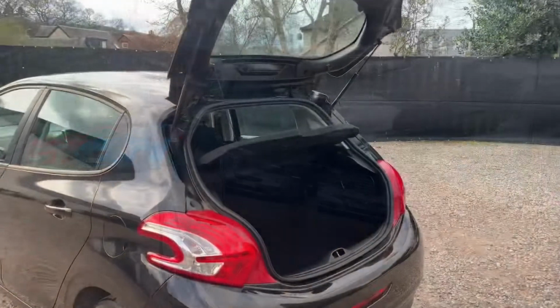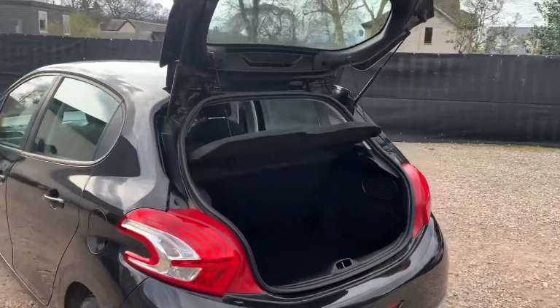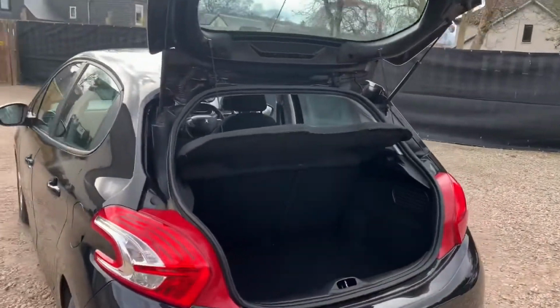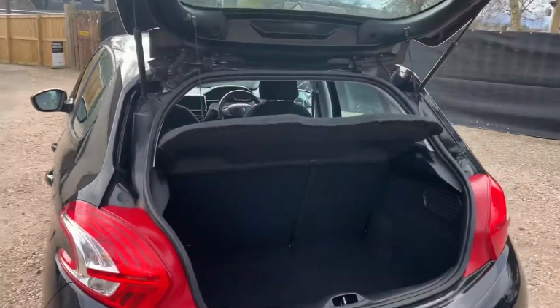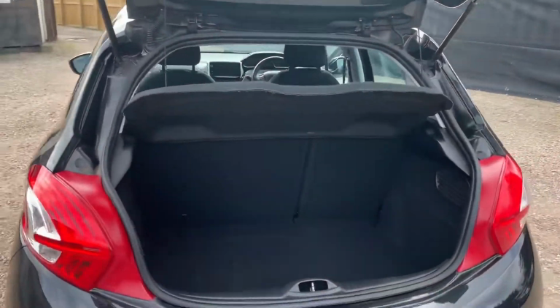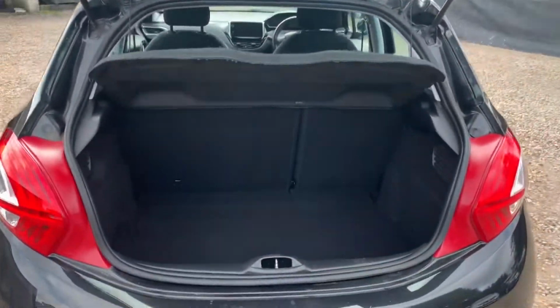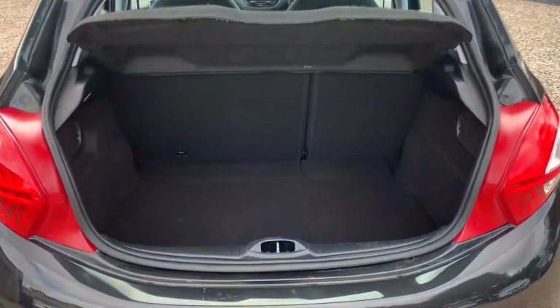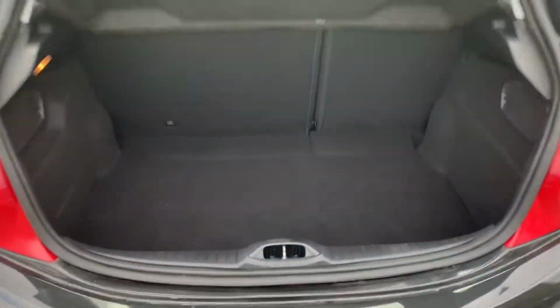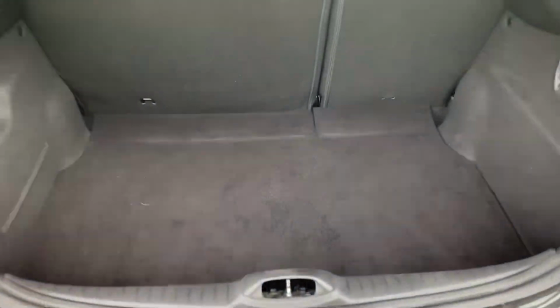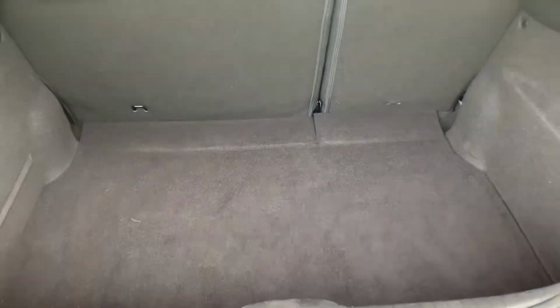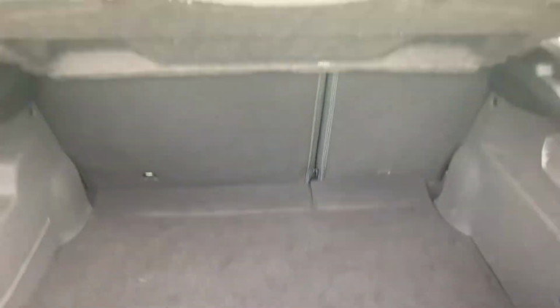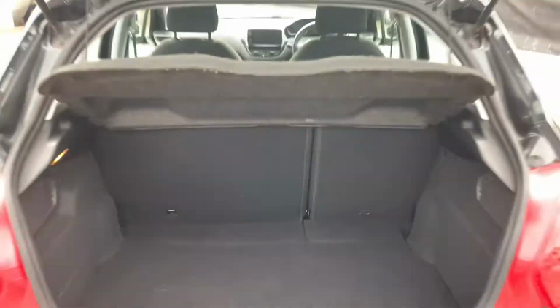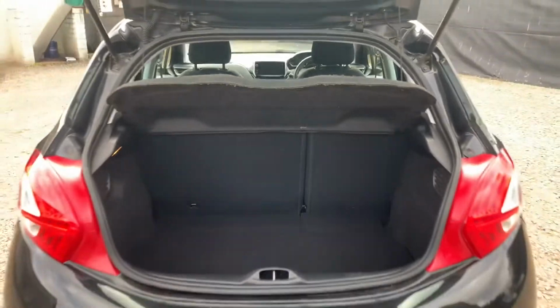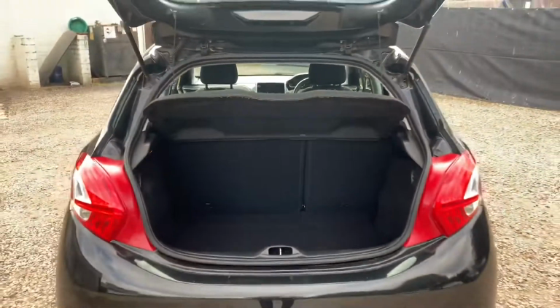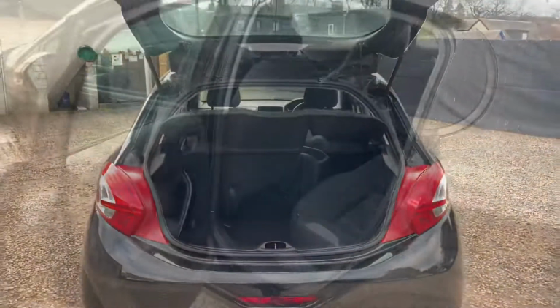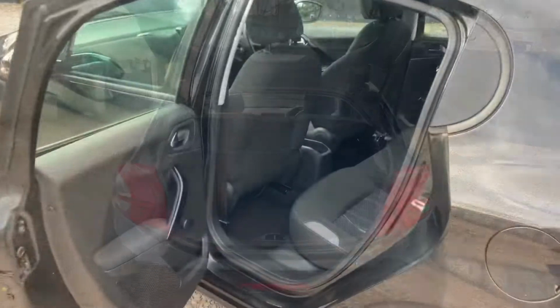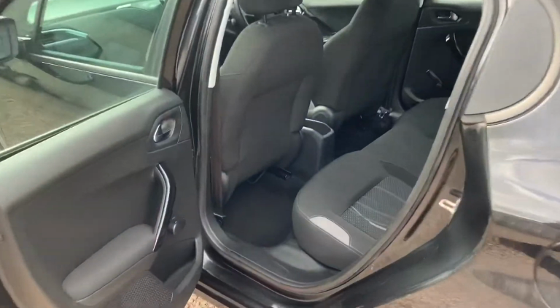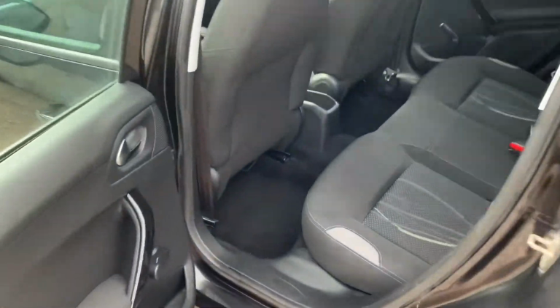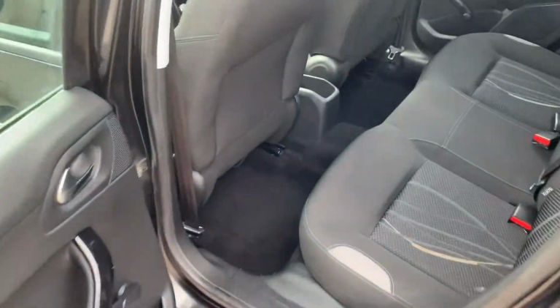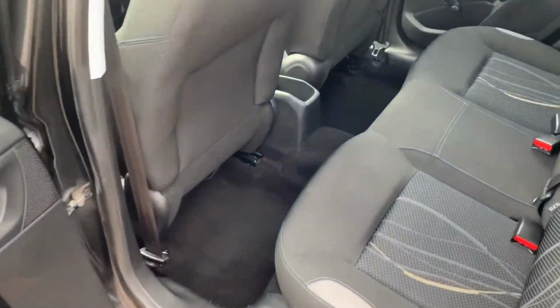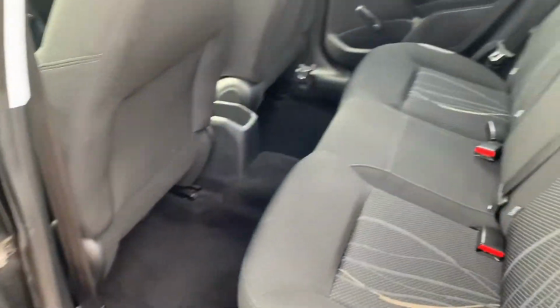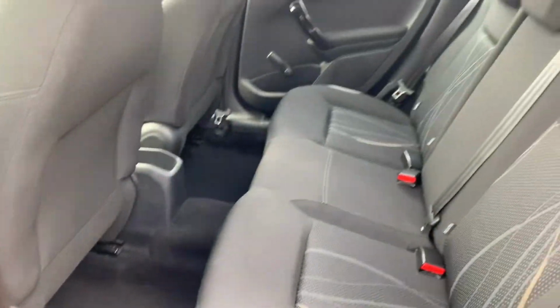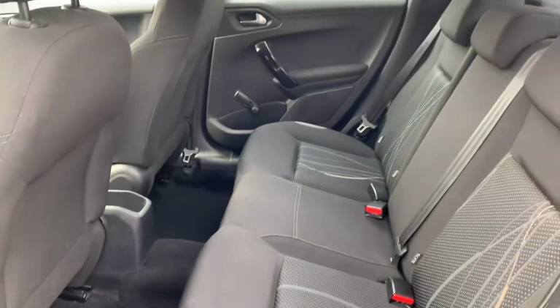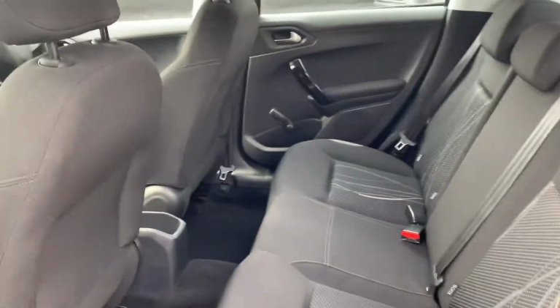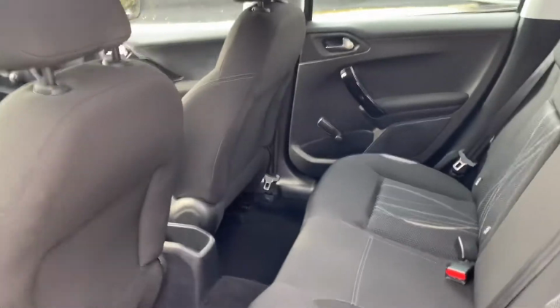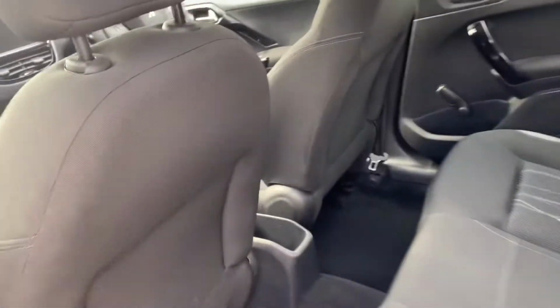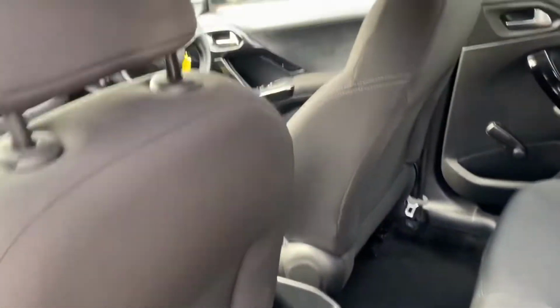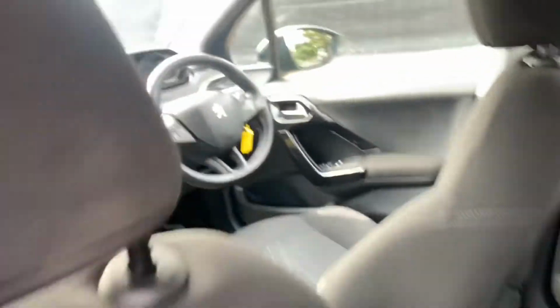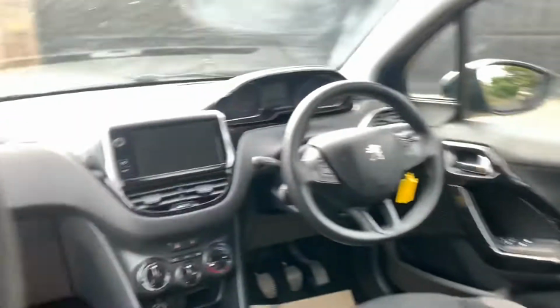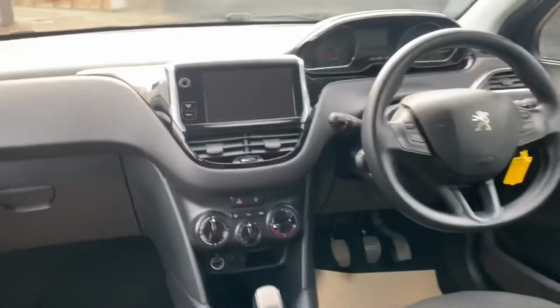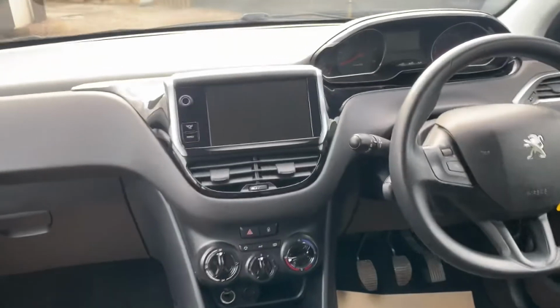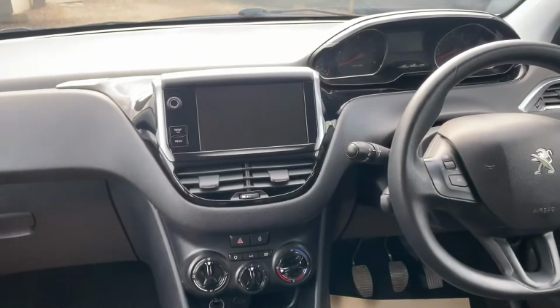It's a massive boot for this size of car and it has a 60-40 split rear seat. Great access to the back row seats, nice and deep windows for good visibility, and a nice modern dash also.